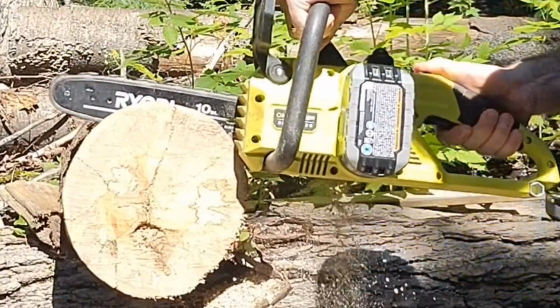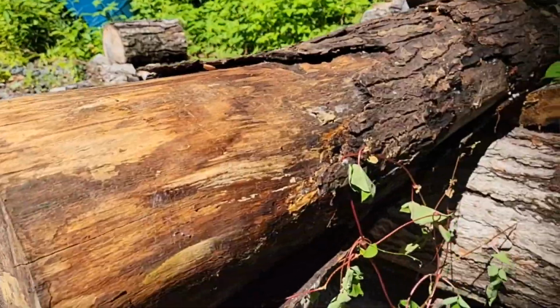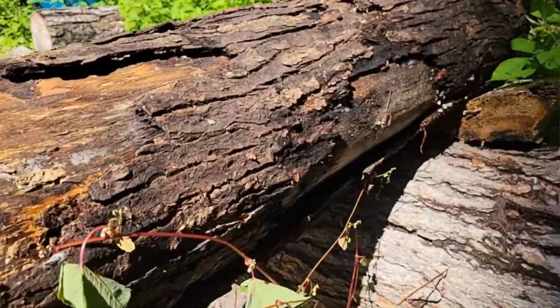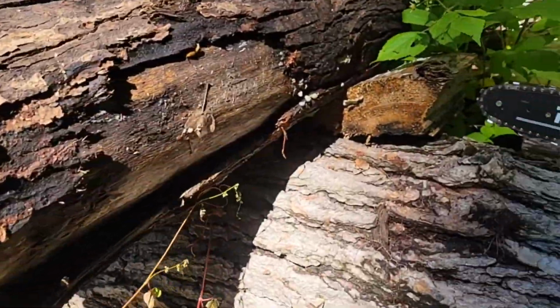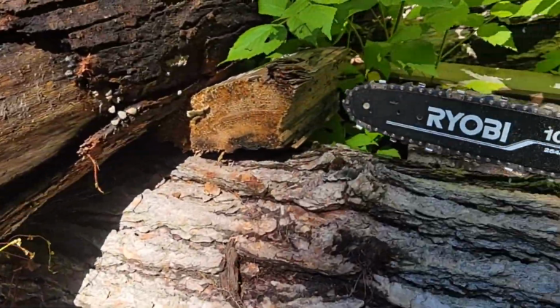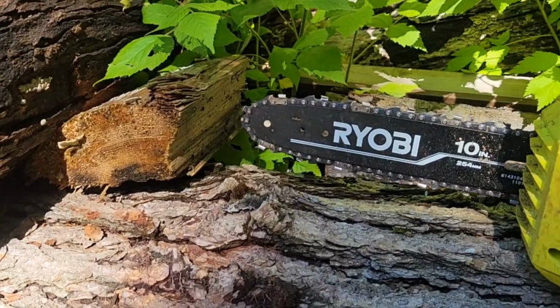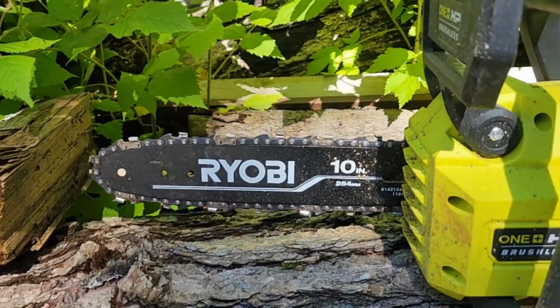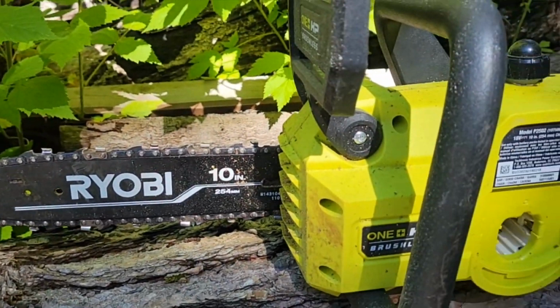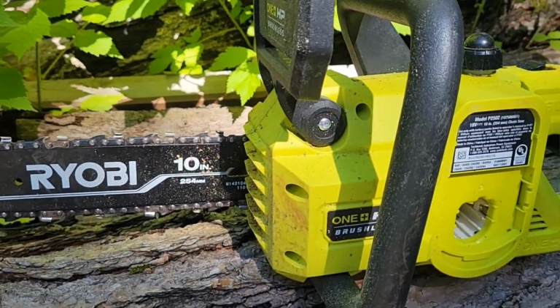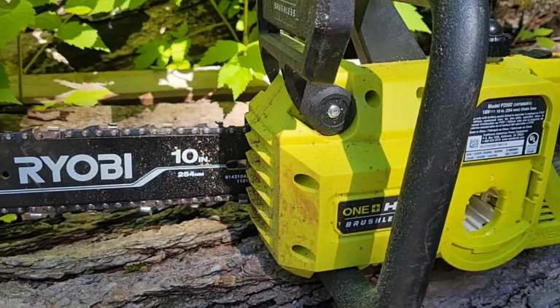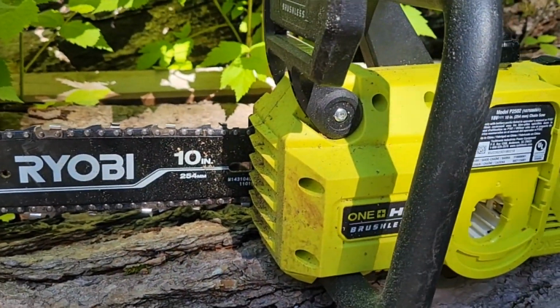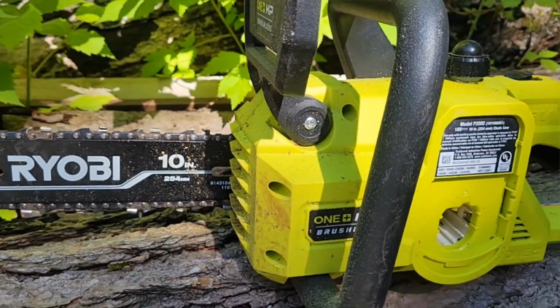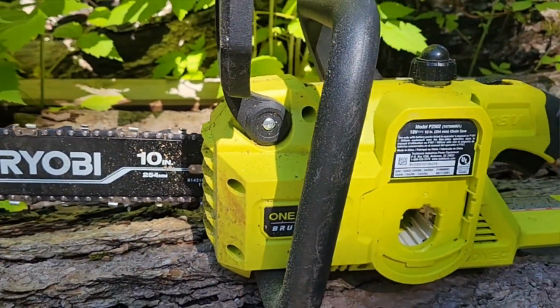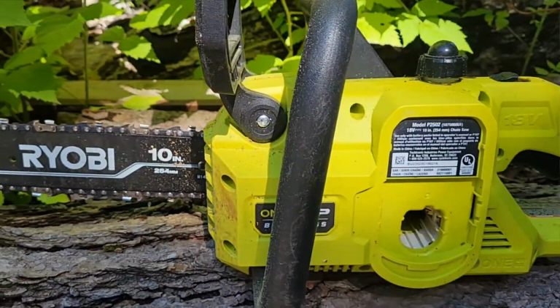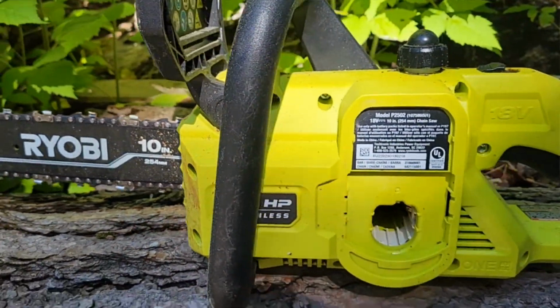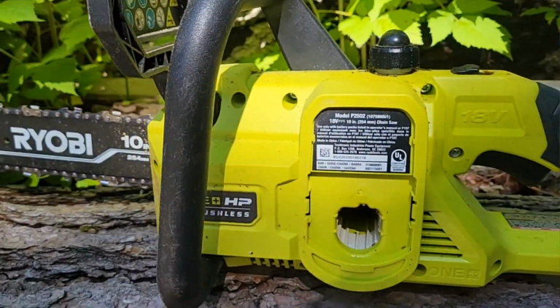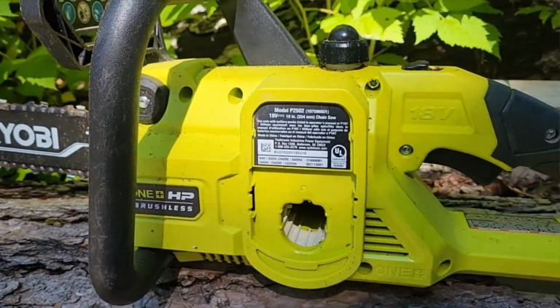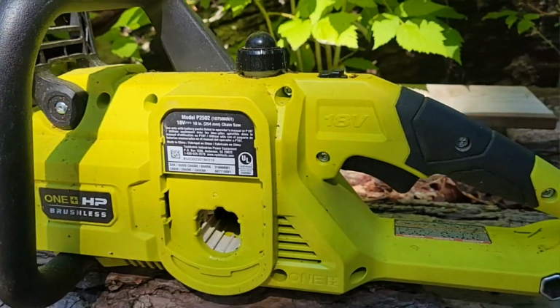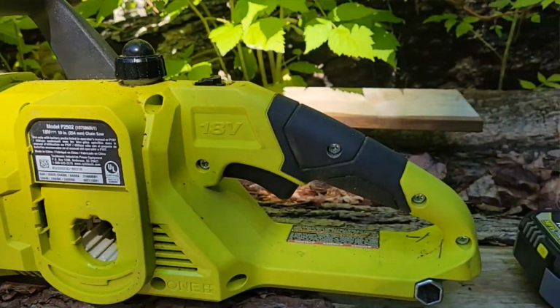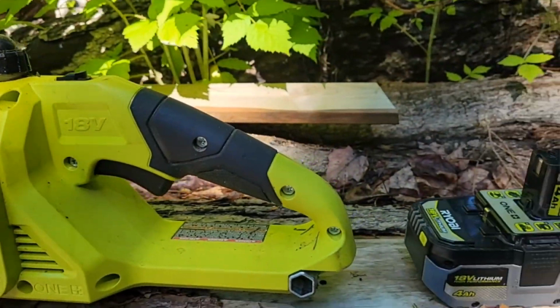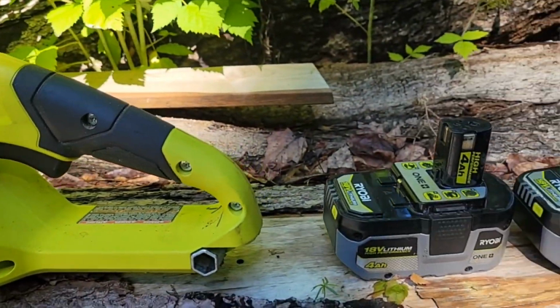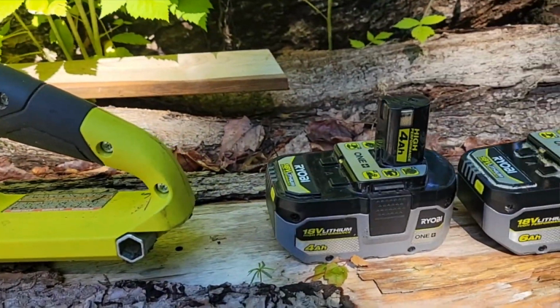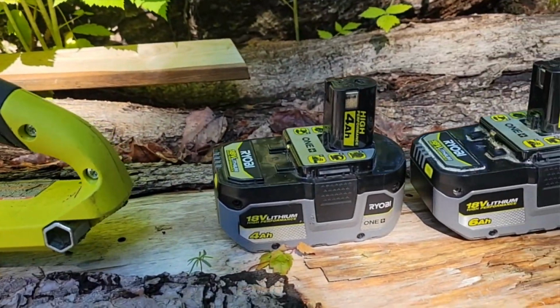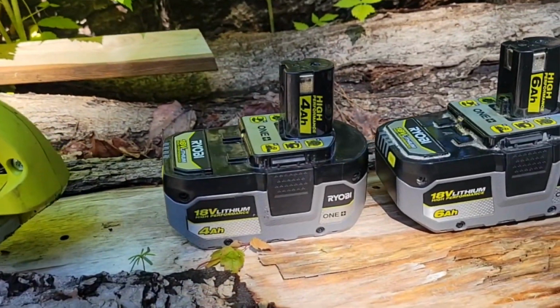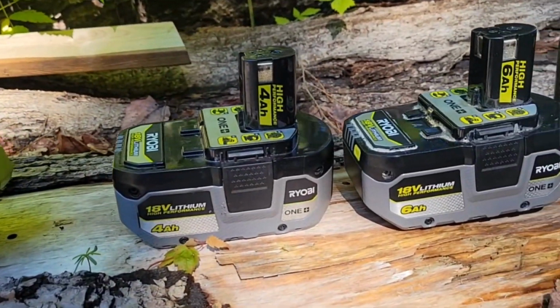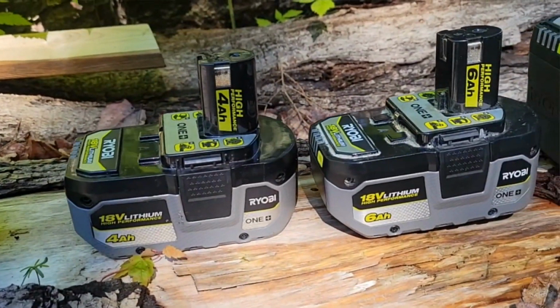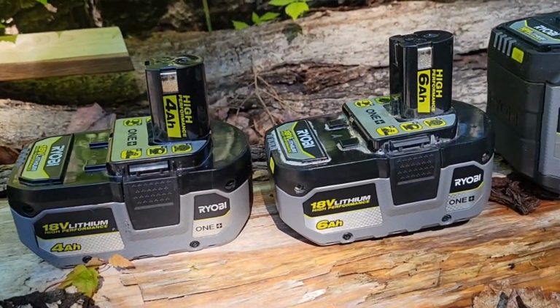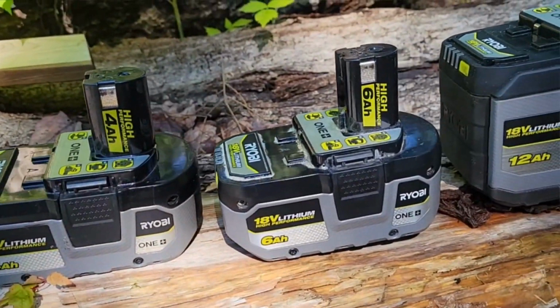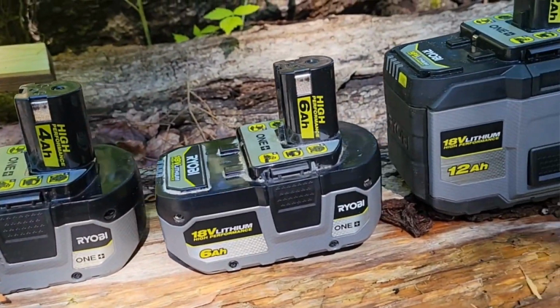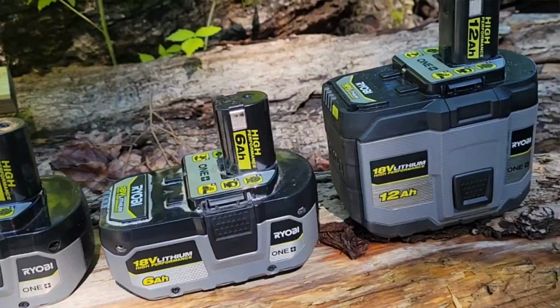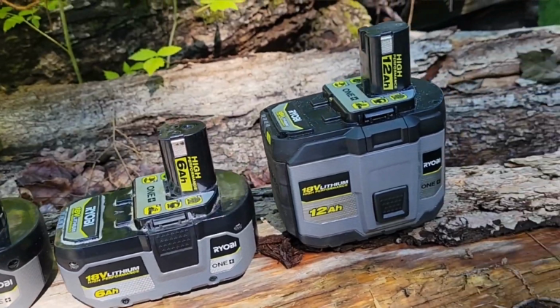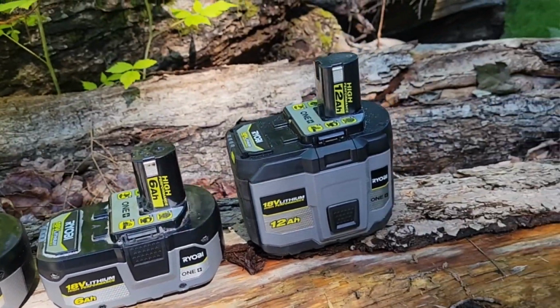Welcome to TOOLSPEC. Today's gonna be a quick video to compare battery sizes with the 10-inch HP brushless chainsaw. We're going to compare the different battery sizes: 4 amp hour, 6 amp hour, and 12 amp hour.